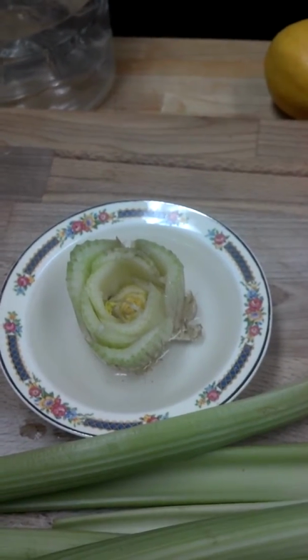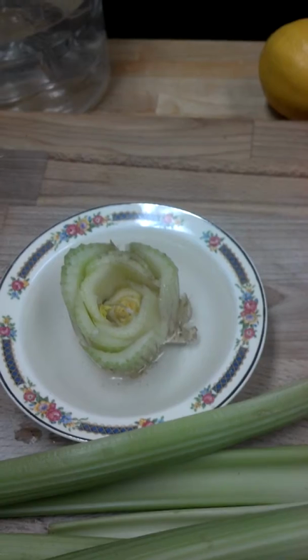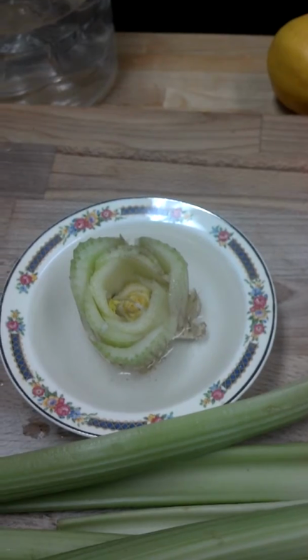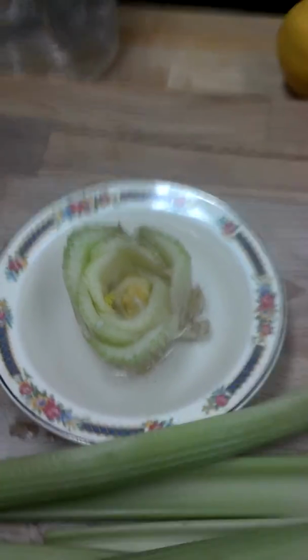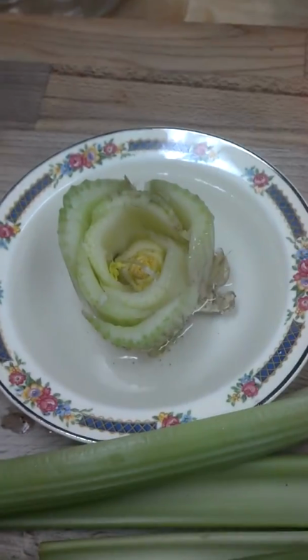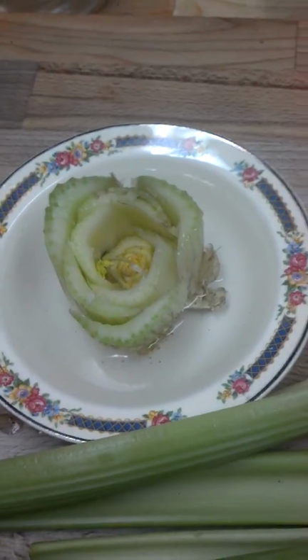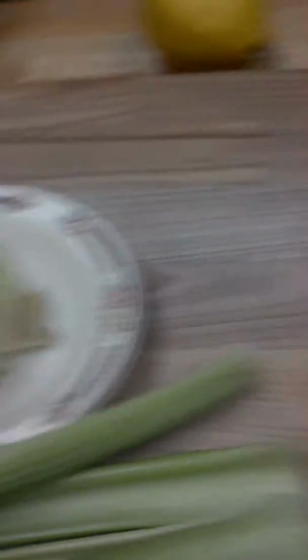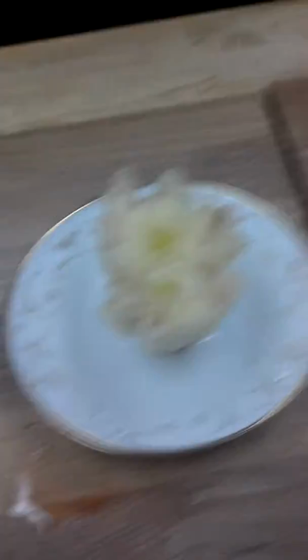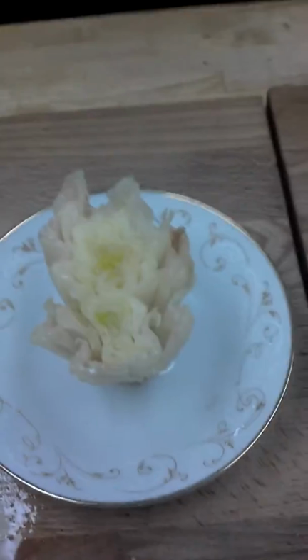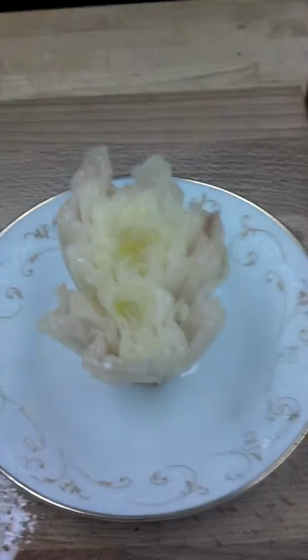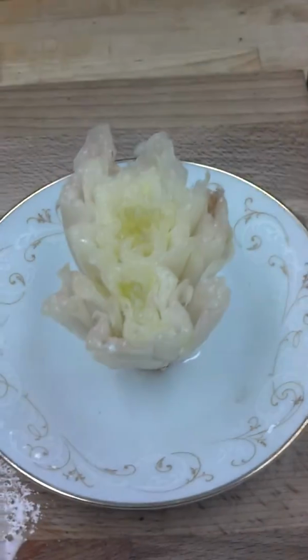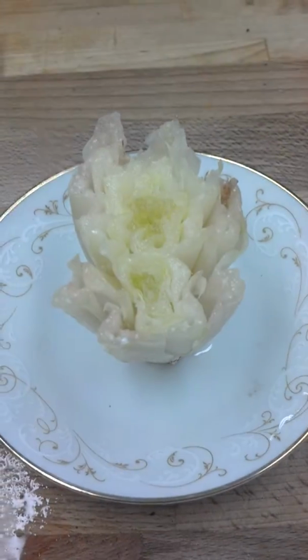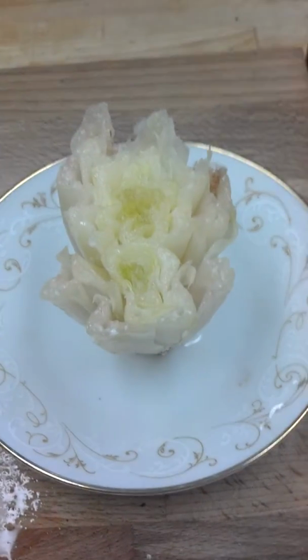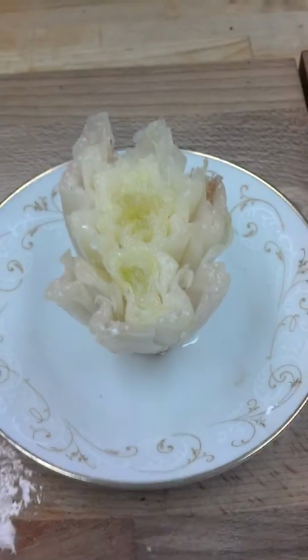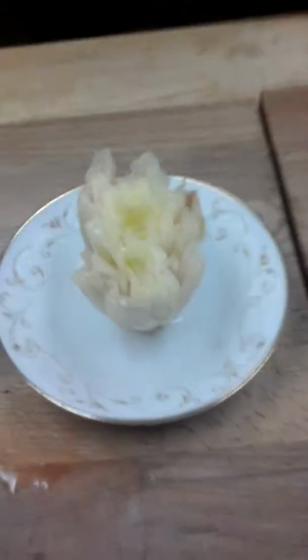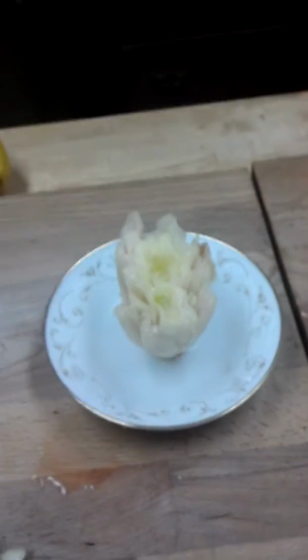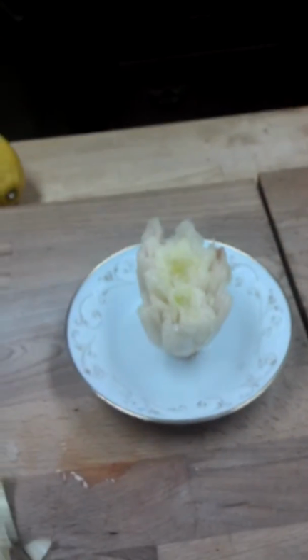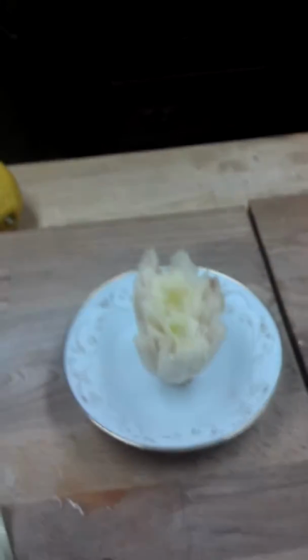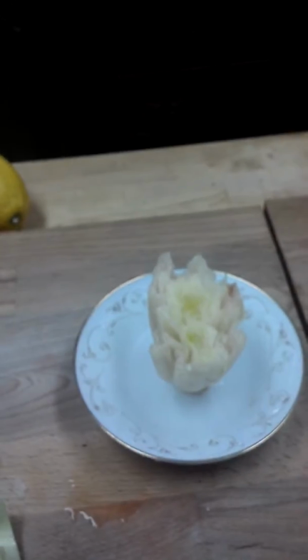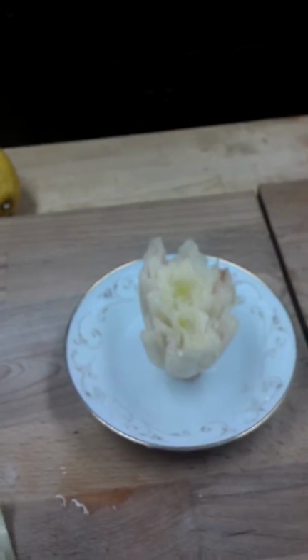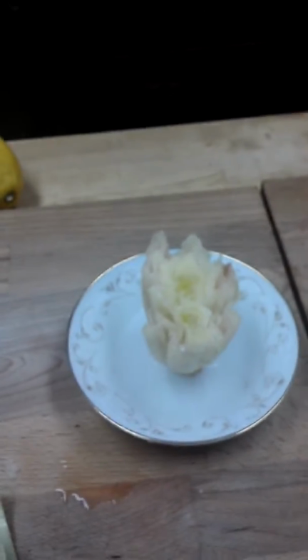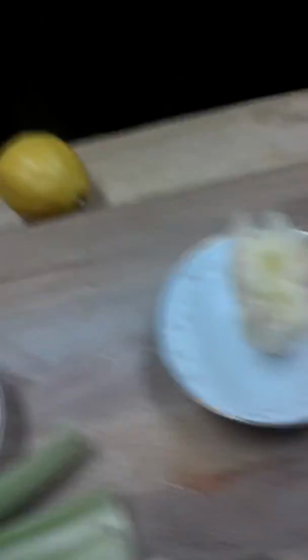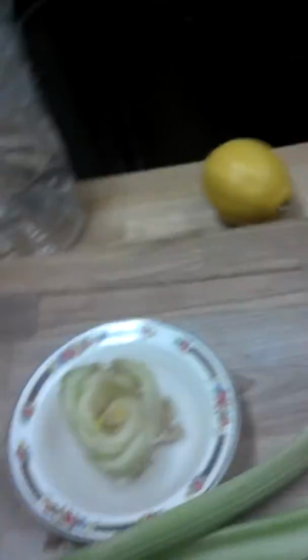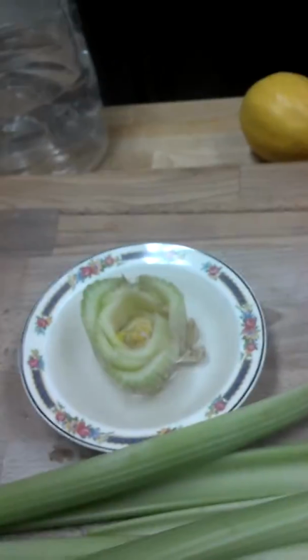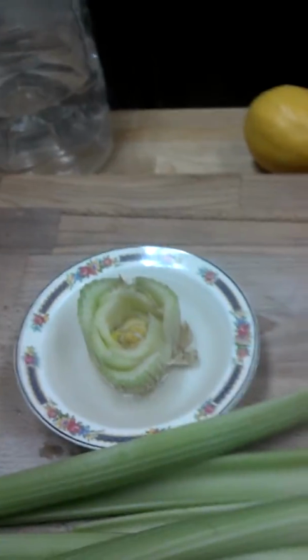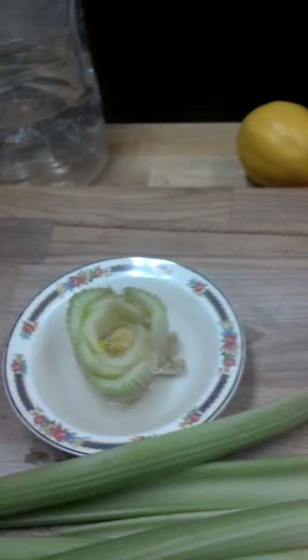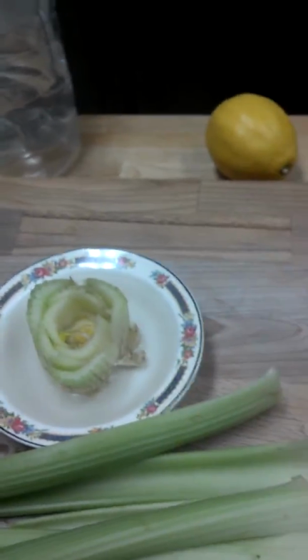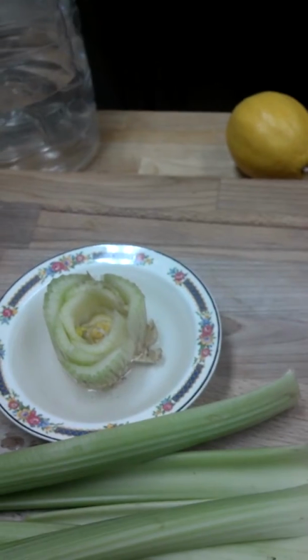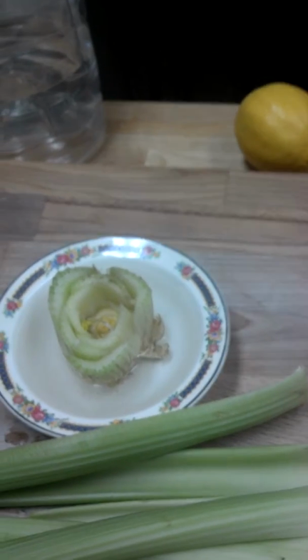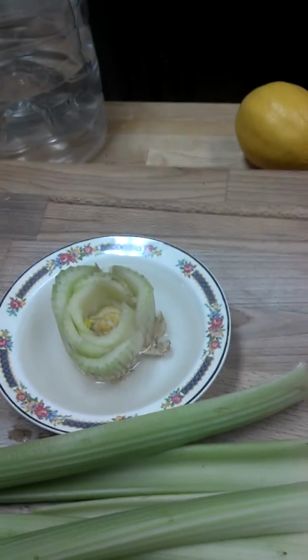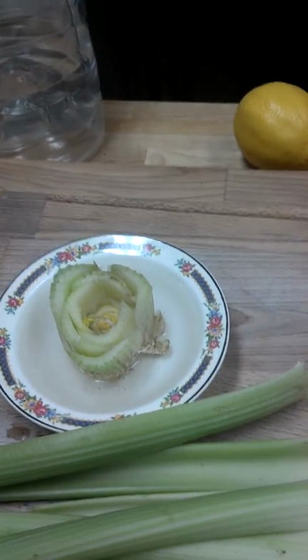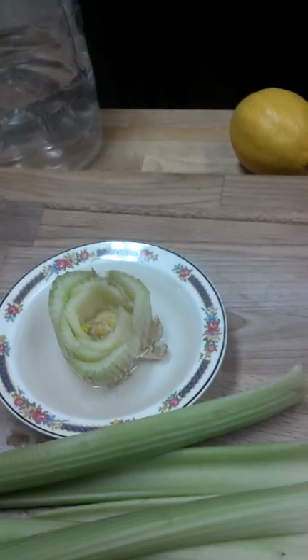This is day one, celery. Day one, romaine heart. Like, subscribe, keep up with it, and we'll see what happens. I'll post some updates. Have a good day.